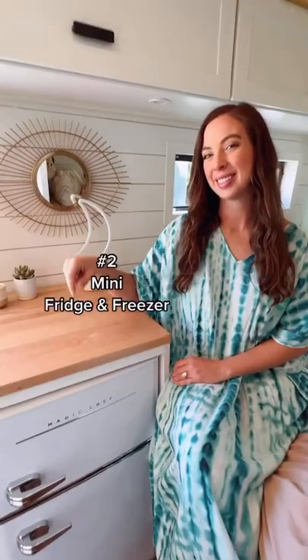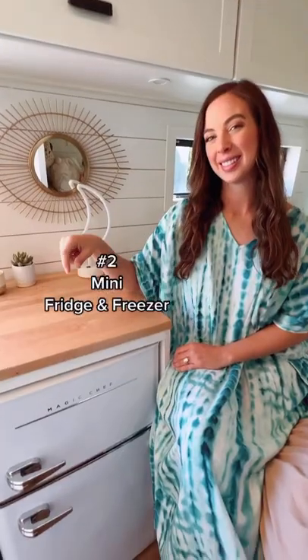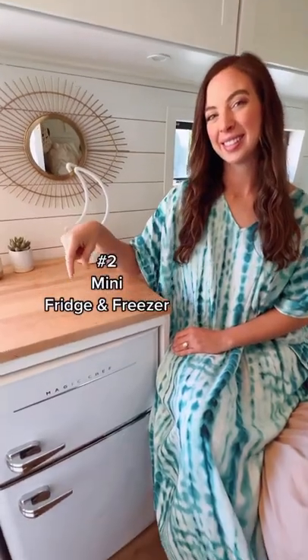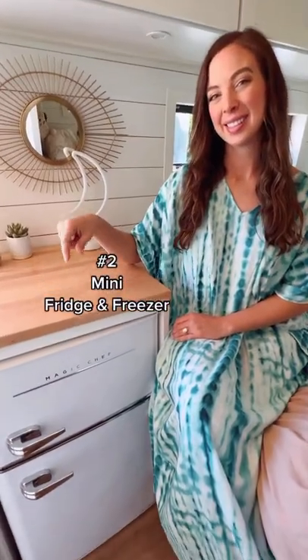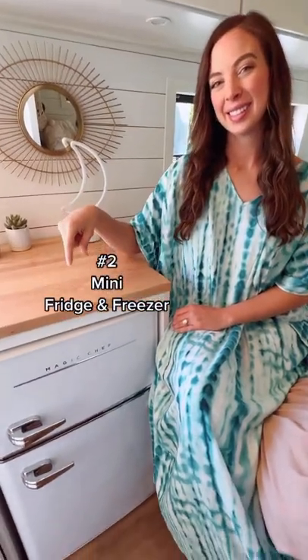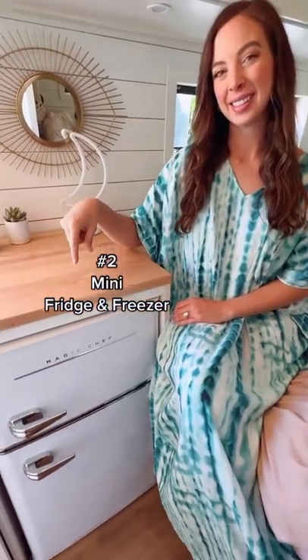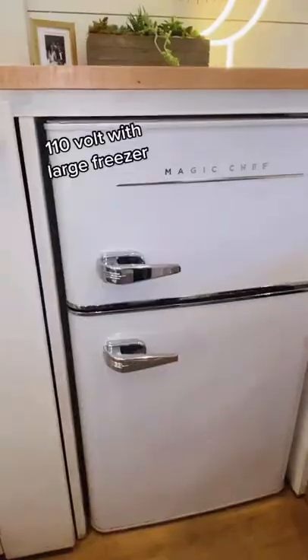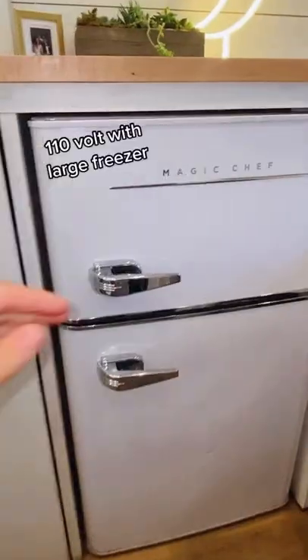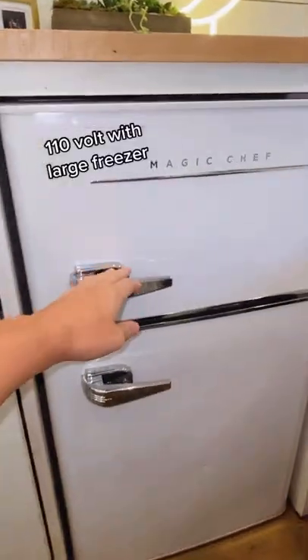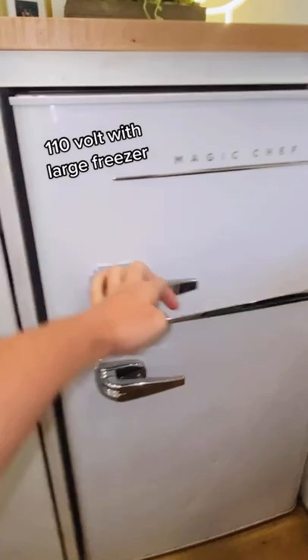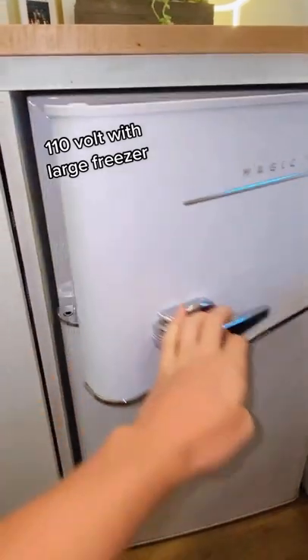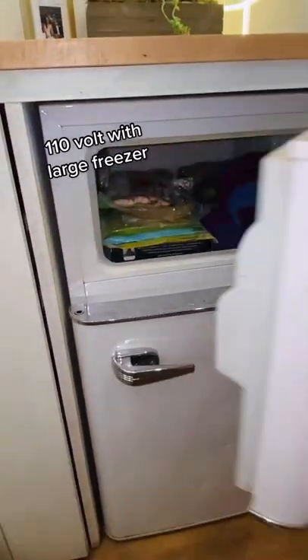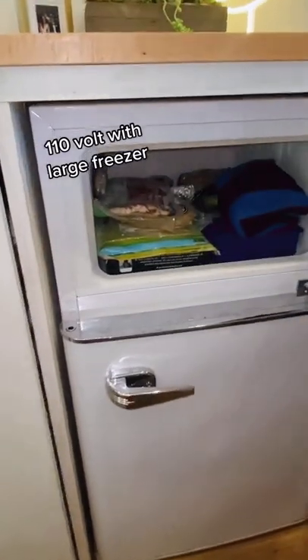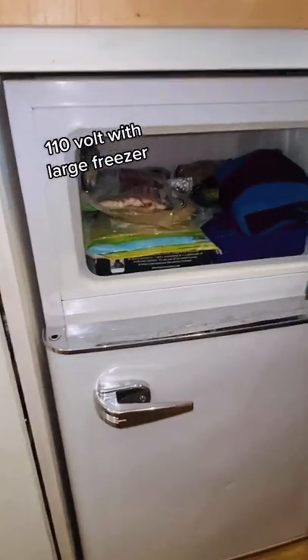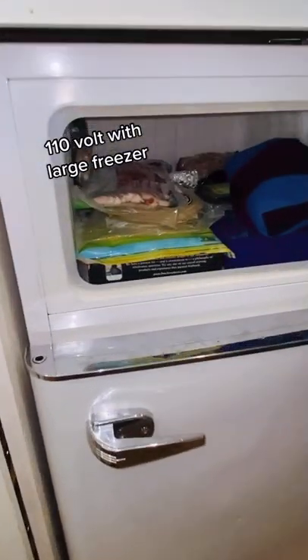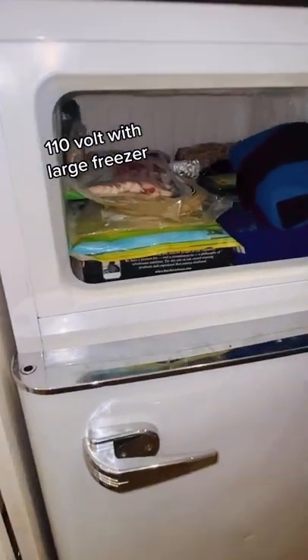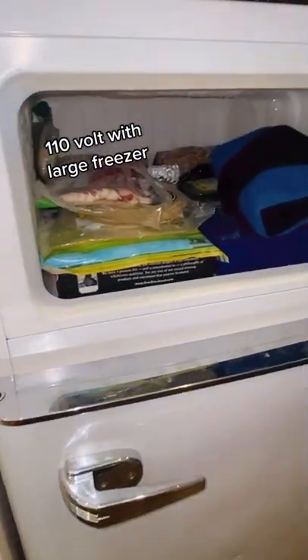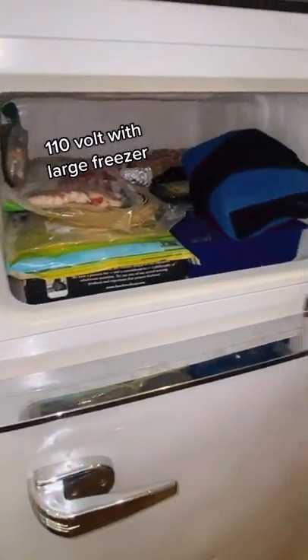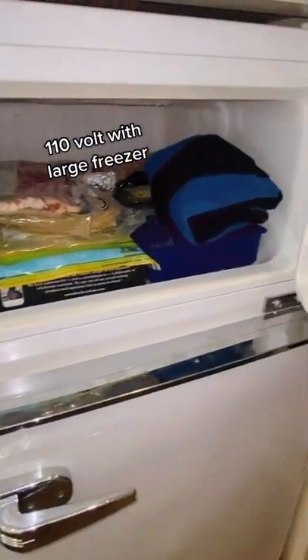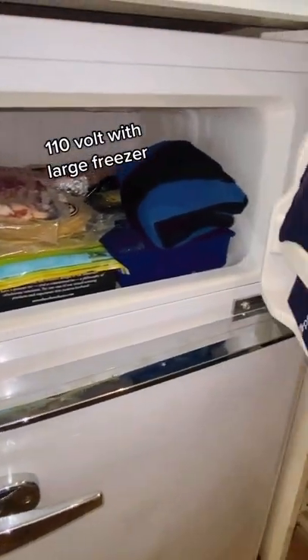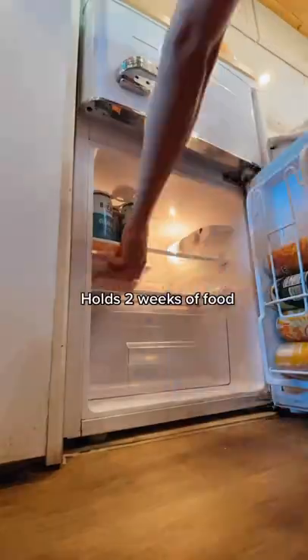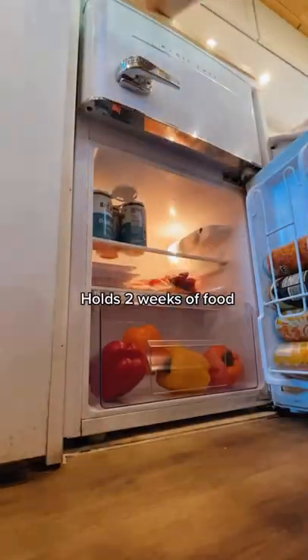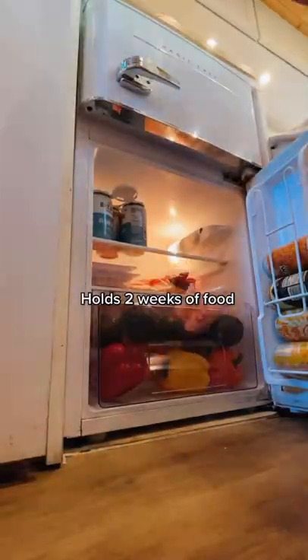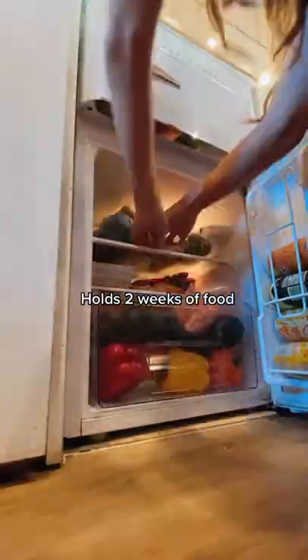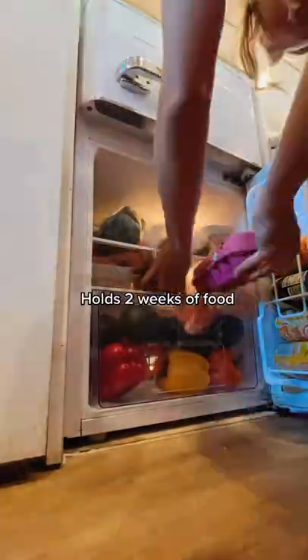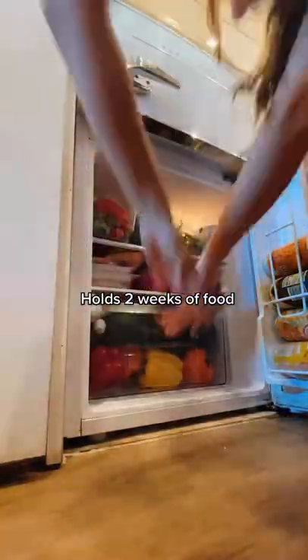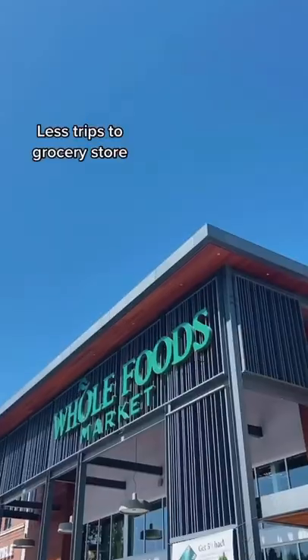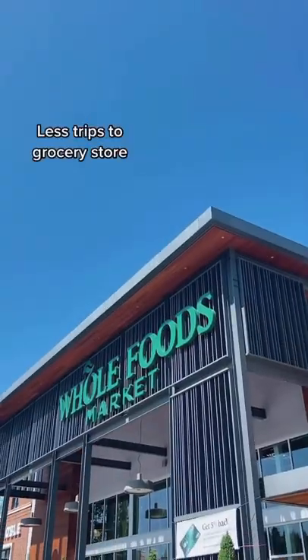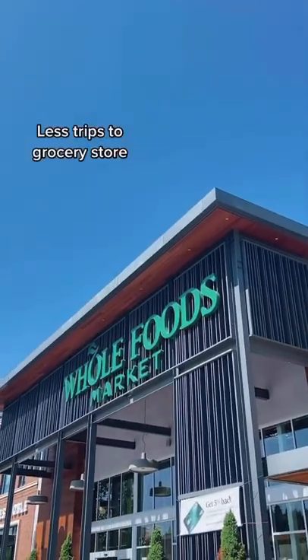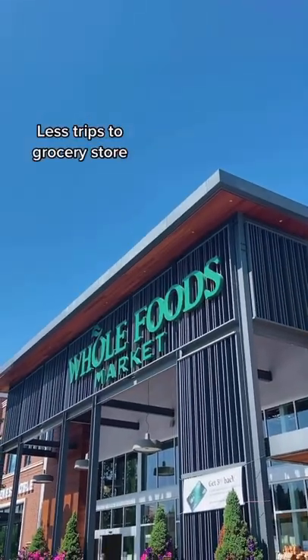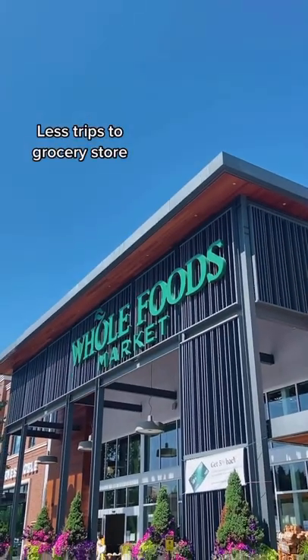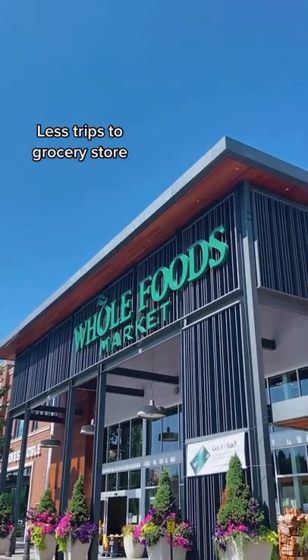Number two, our mini fridge and freezer. We are obsessed with this 110 volt appliance primarily because of the large freezer space. We can store at least two weeks of food at a time, which lessens our trips into town to get to a local grocery store.